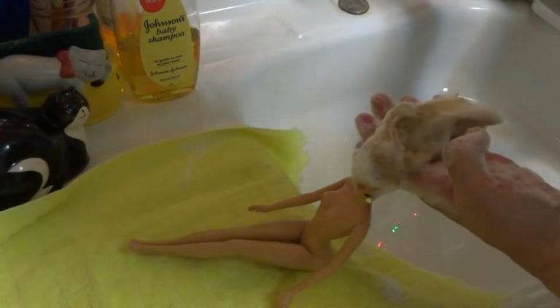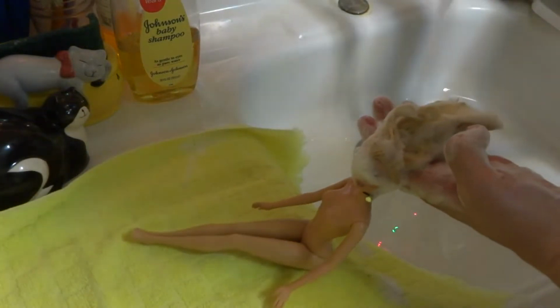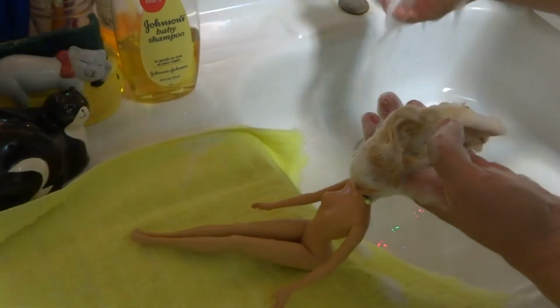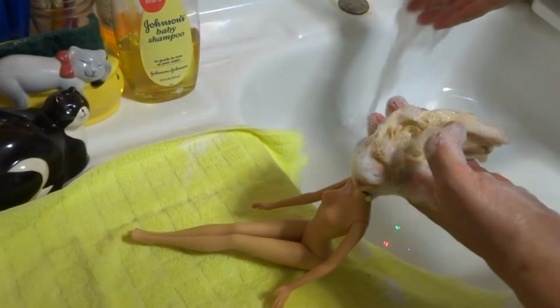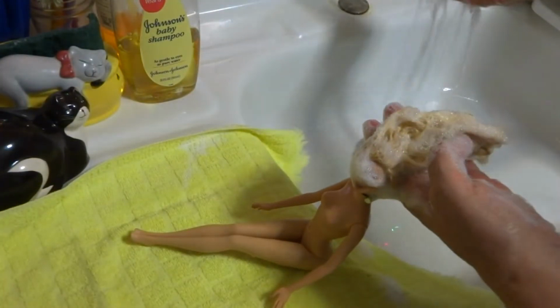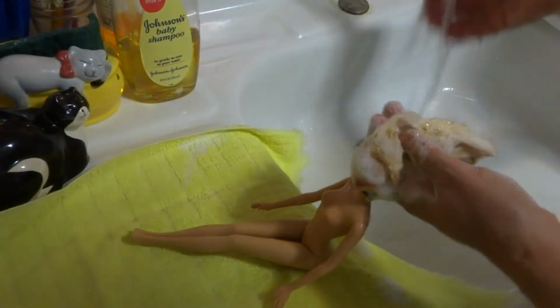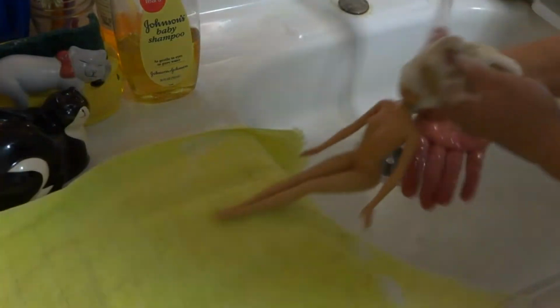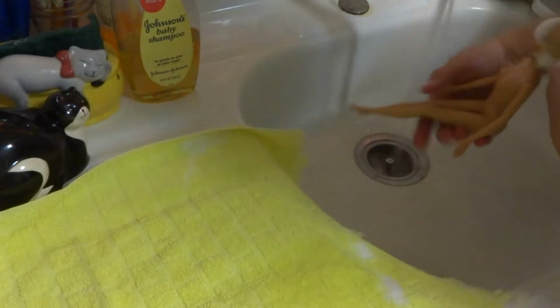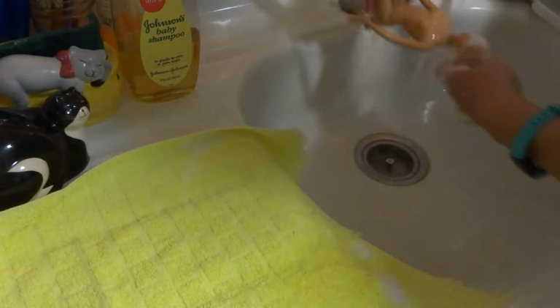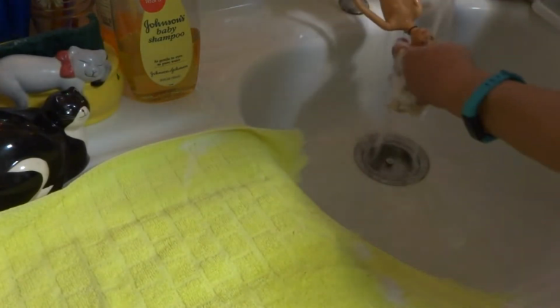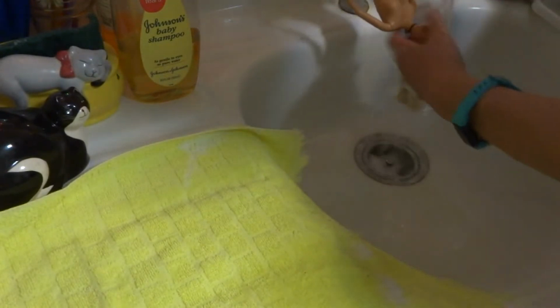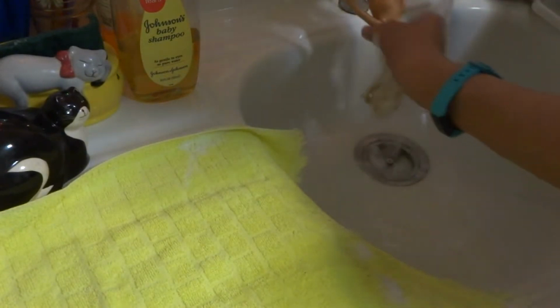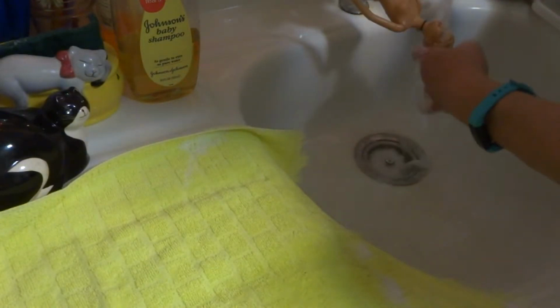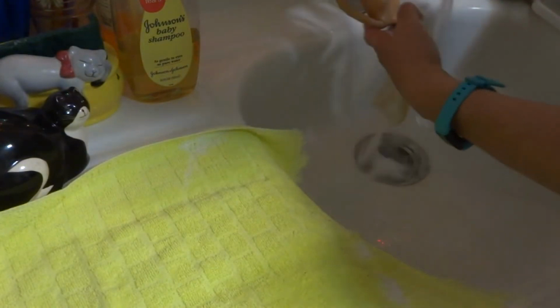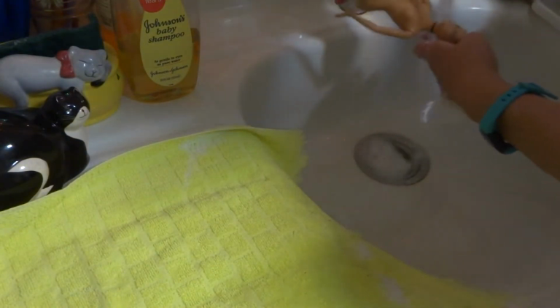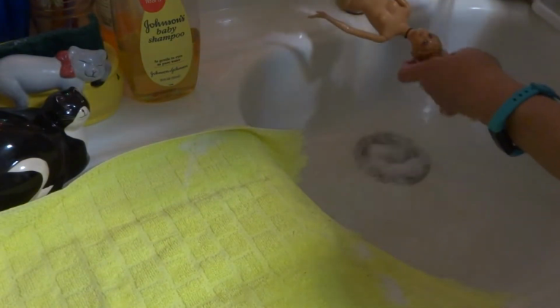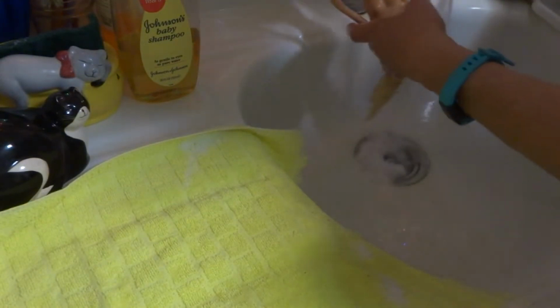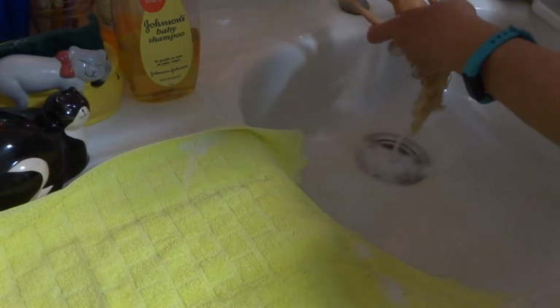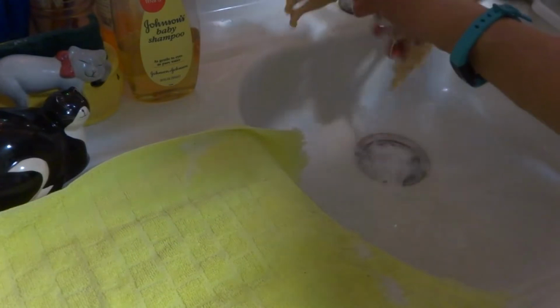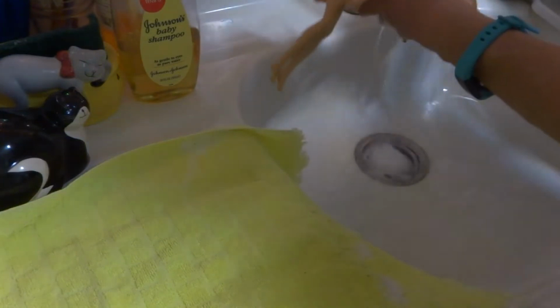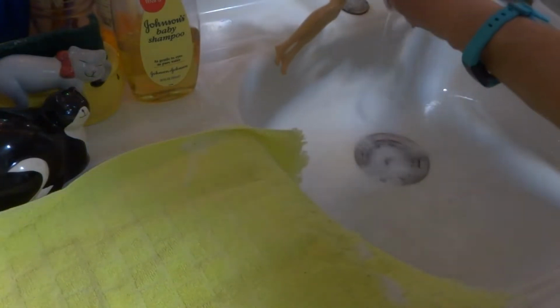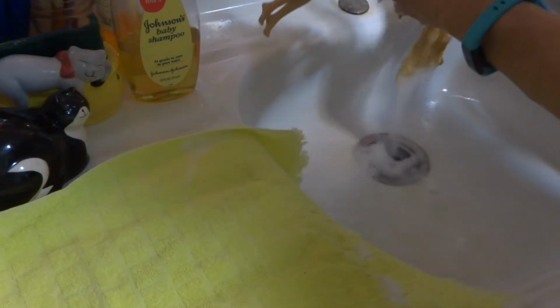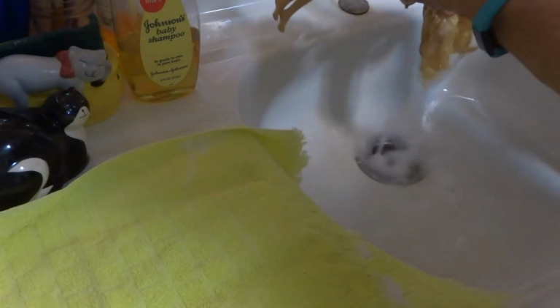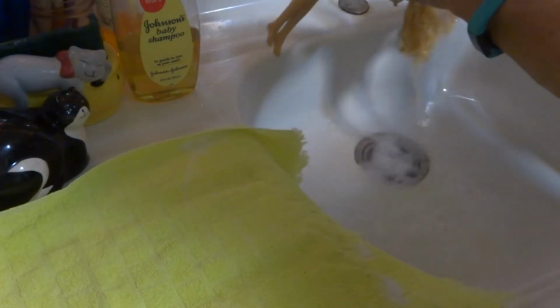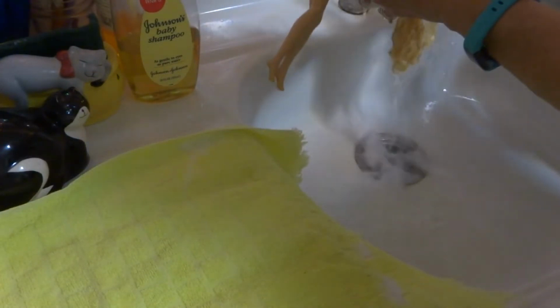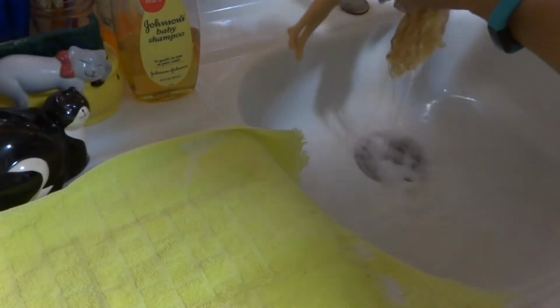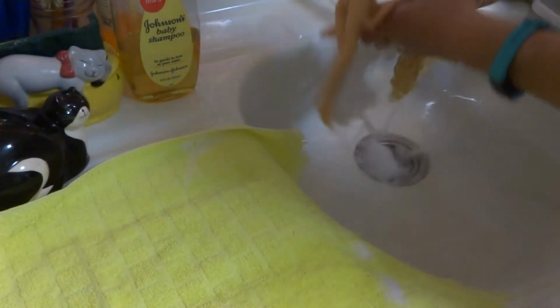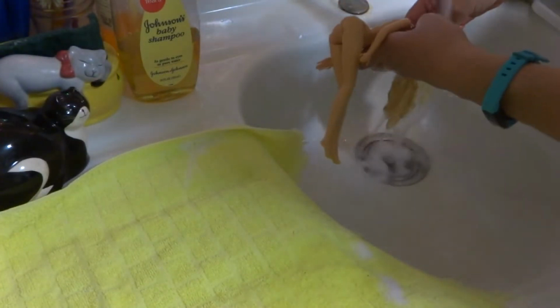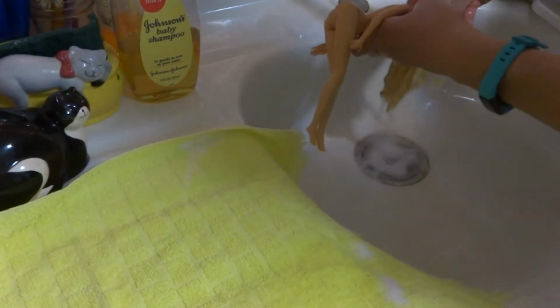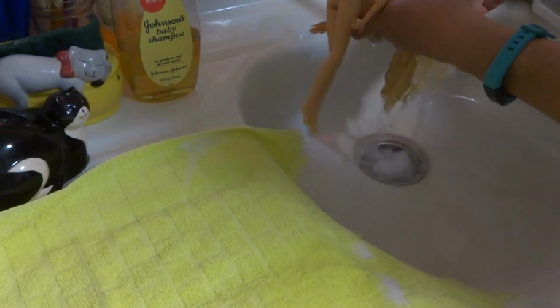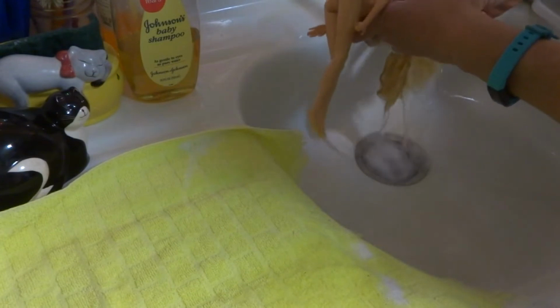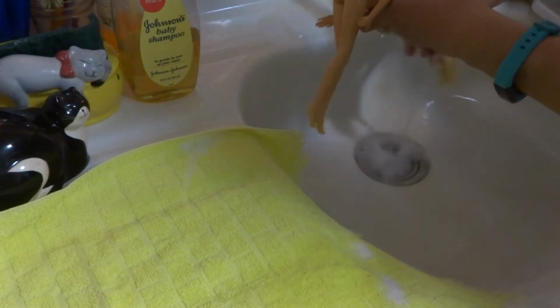Her hair is all sudsed up real good. I'm just going to rinse it off — she's going under the rinse. I'm just trying not to get her head full of water. Just rinse until there's no soap coming out.